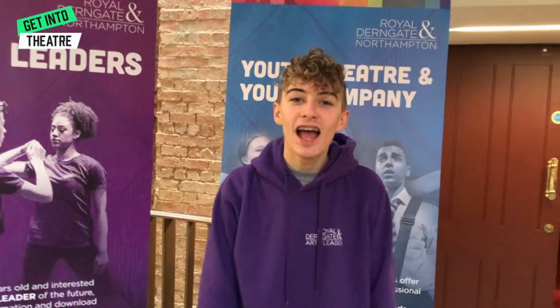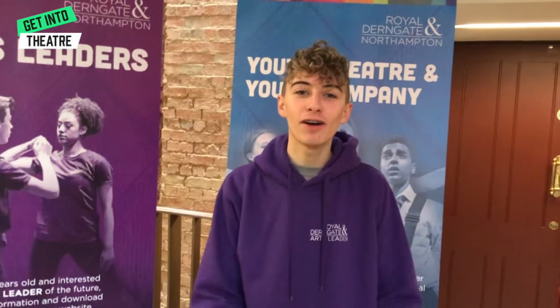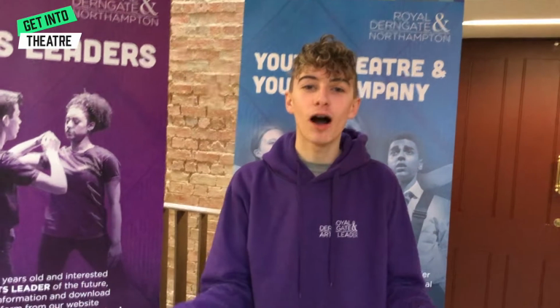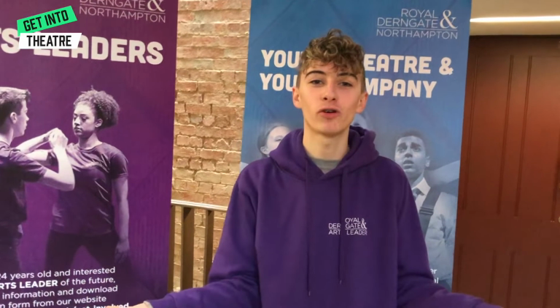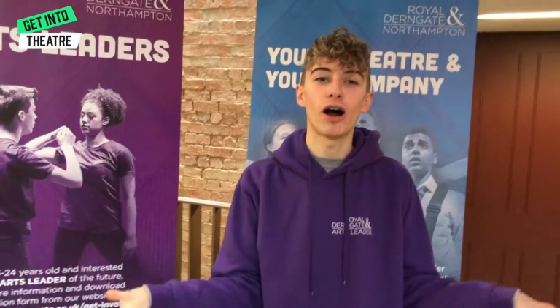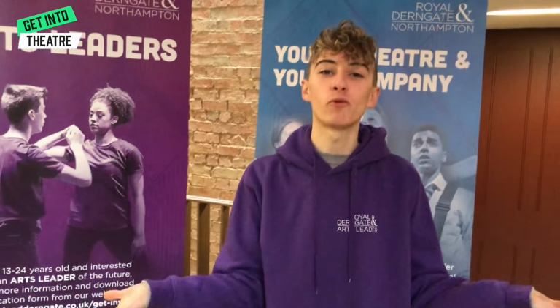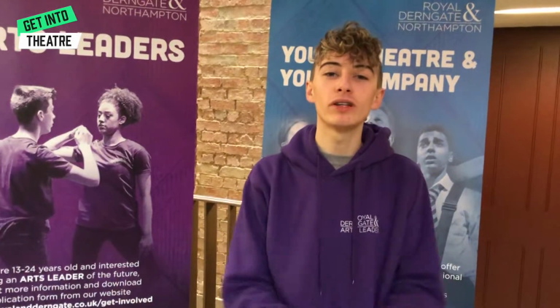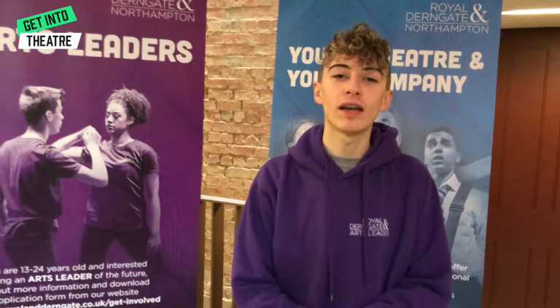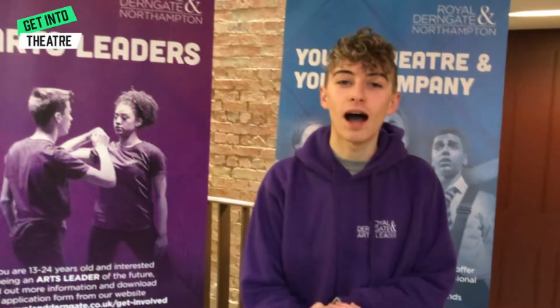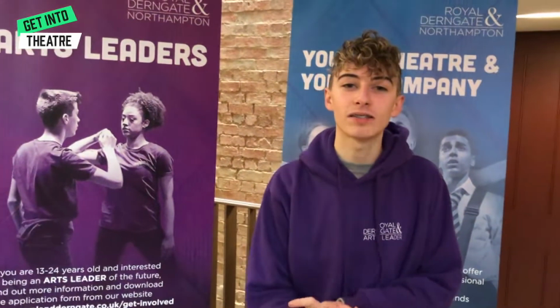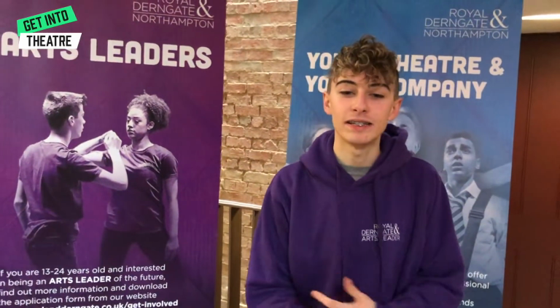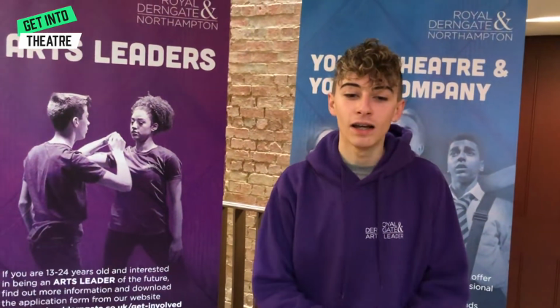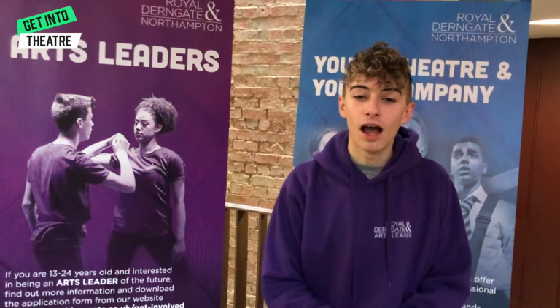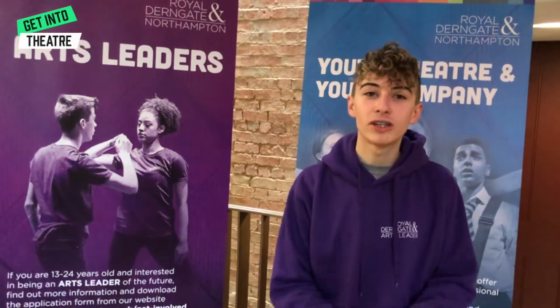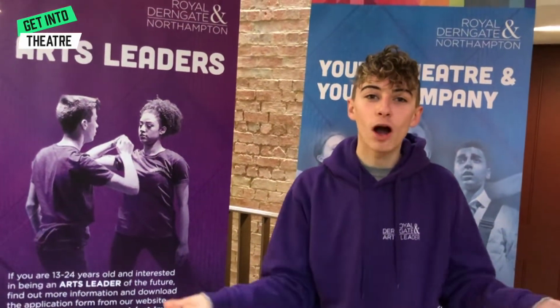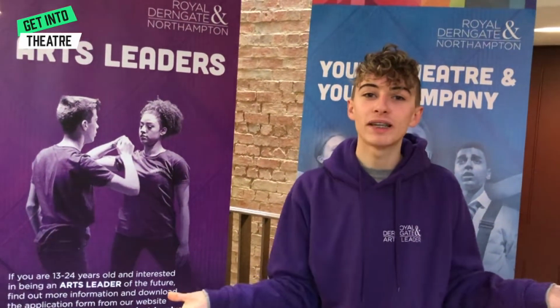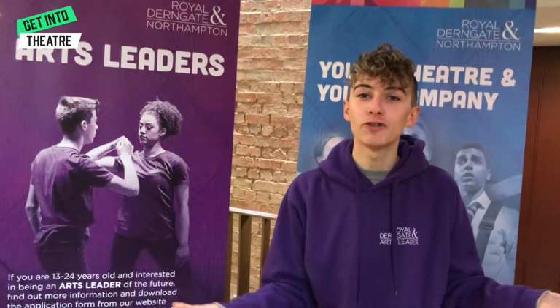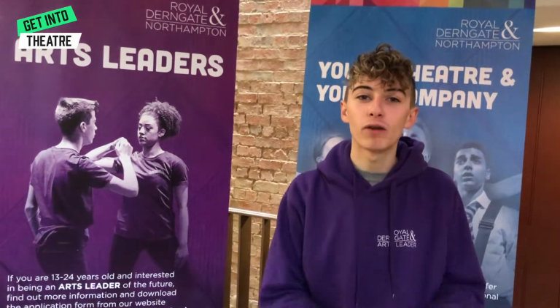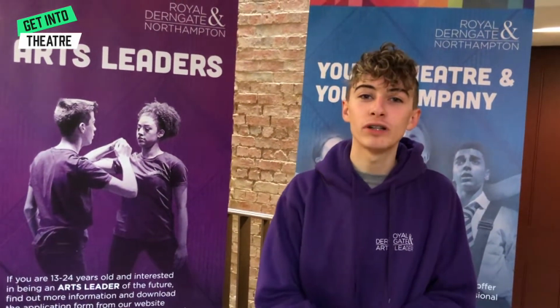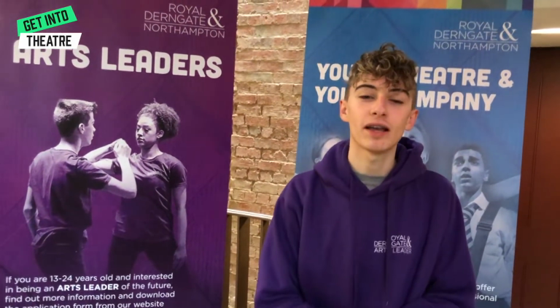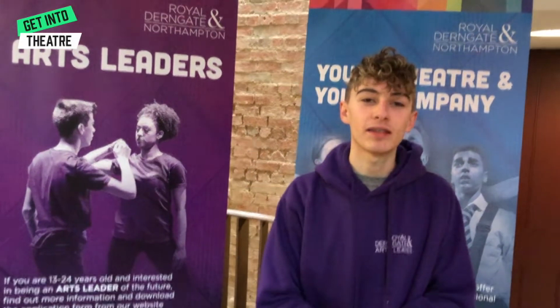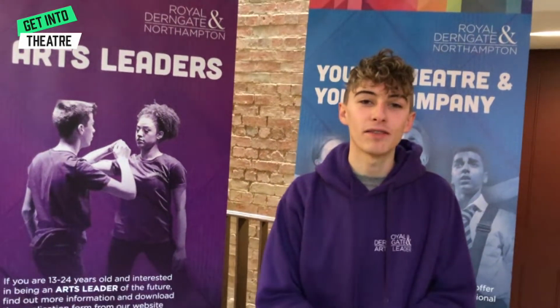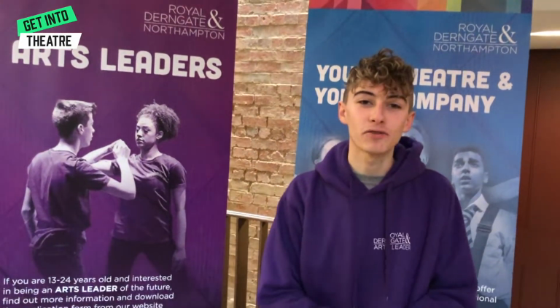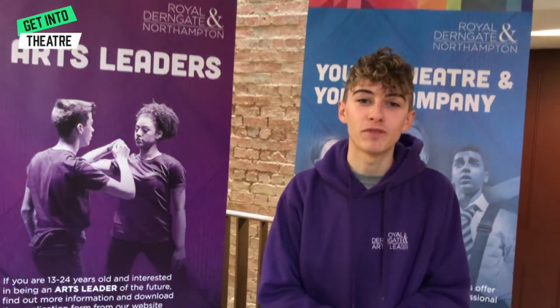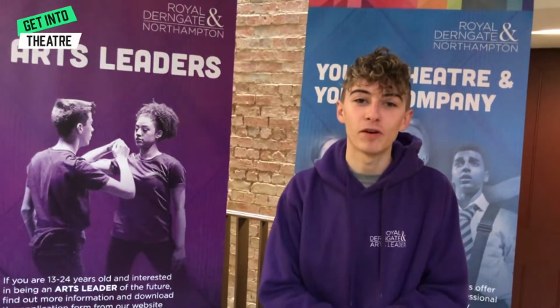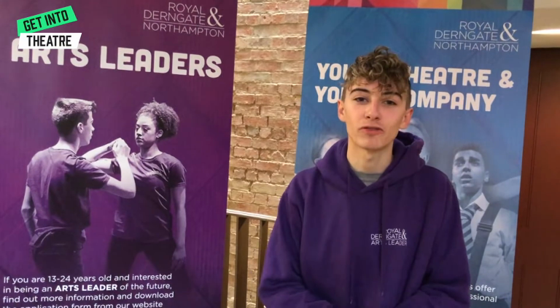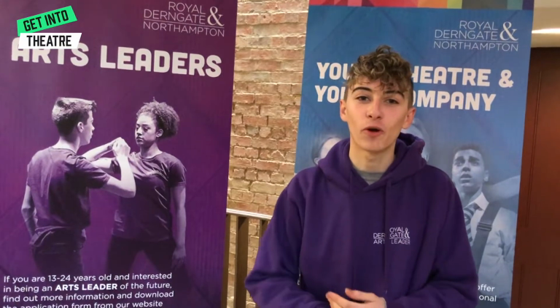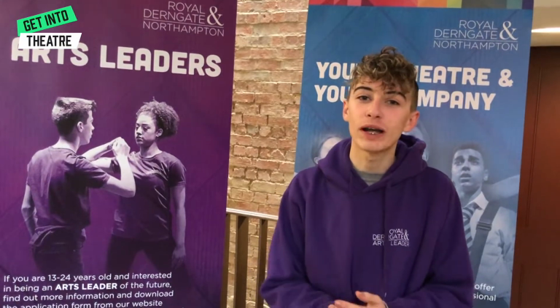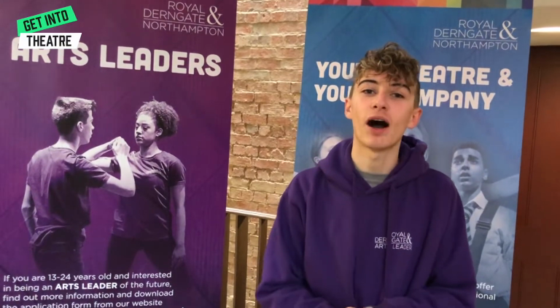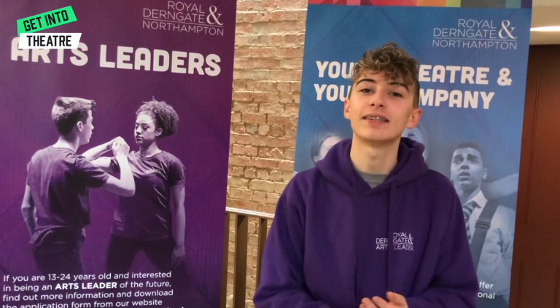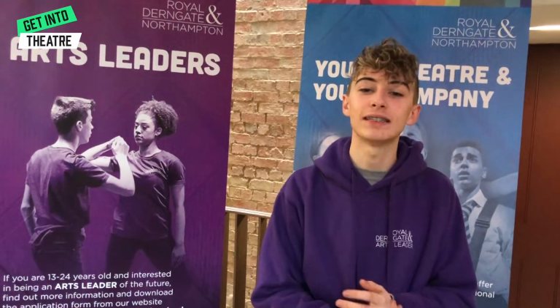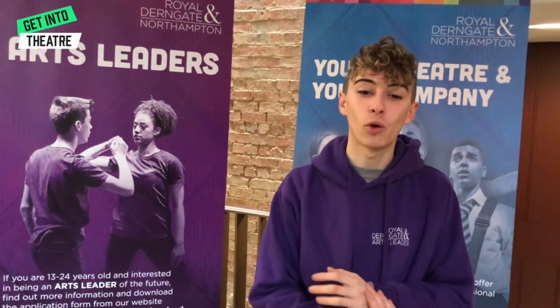Hello, I'm Oscar. I'm a Royal and Derngate arts leader. Today I'll be taking you around Royal and Derngate theatre and the Northampton Filmhouse on a quick behind-the-scenes tour.